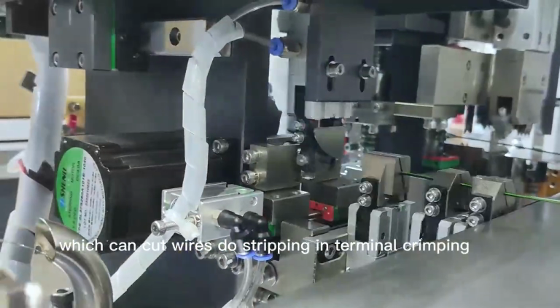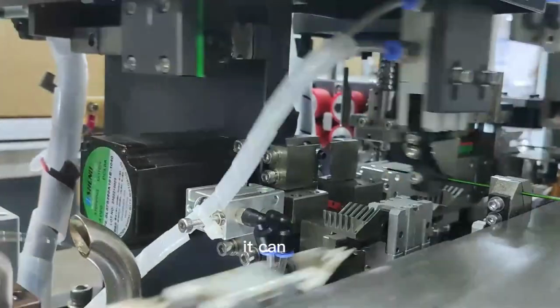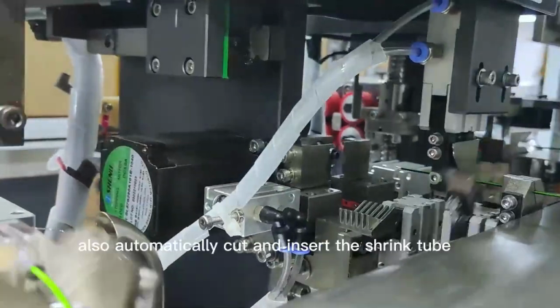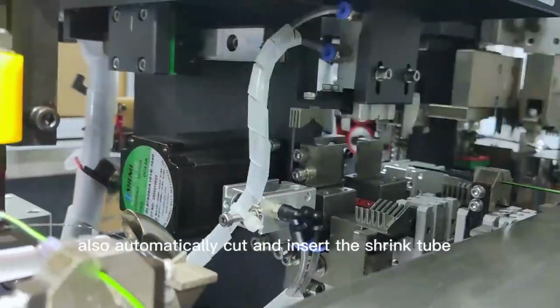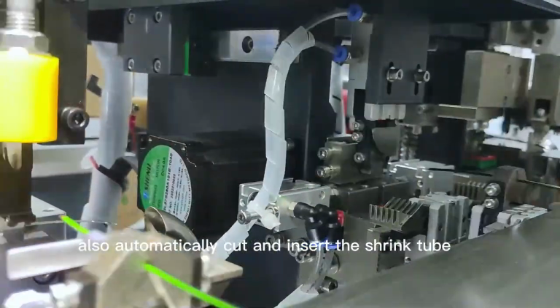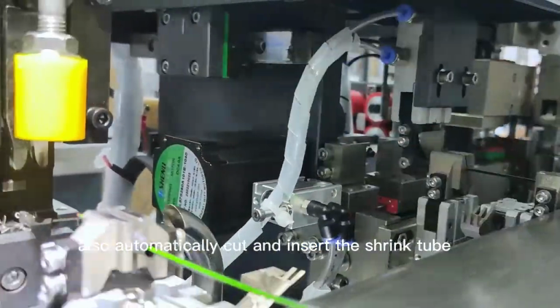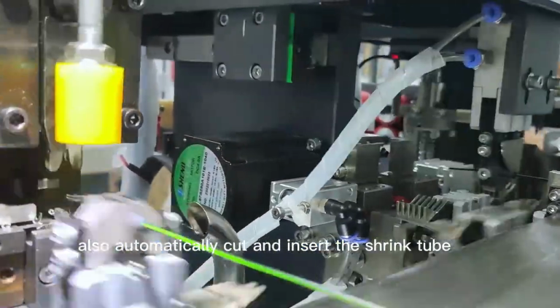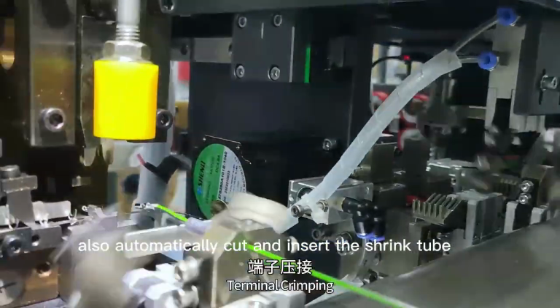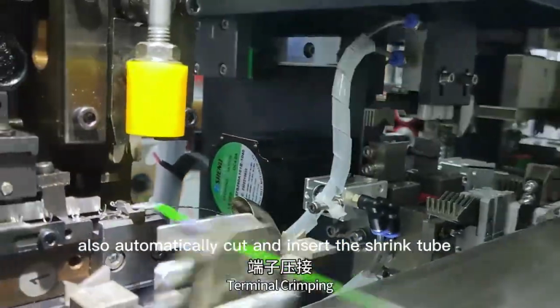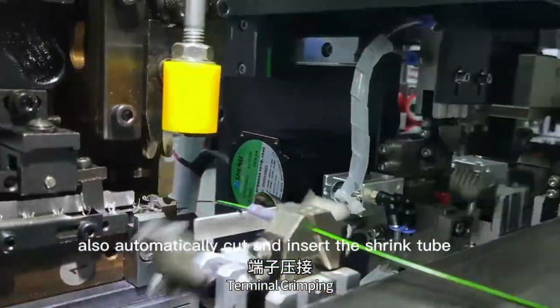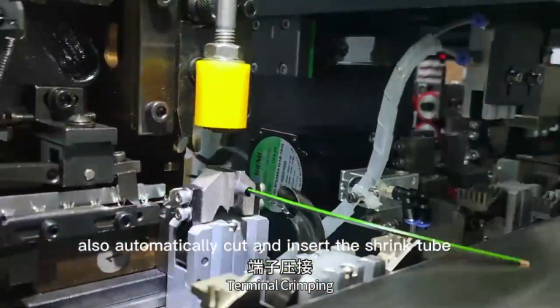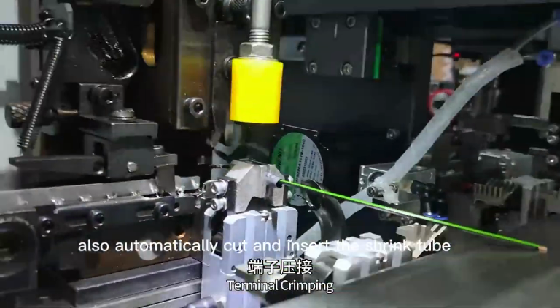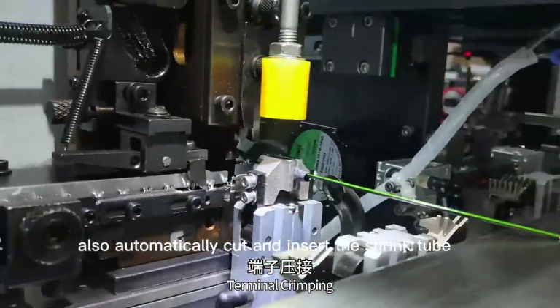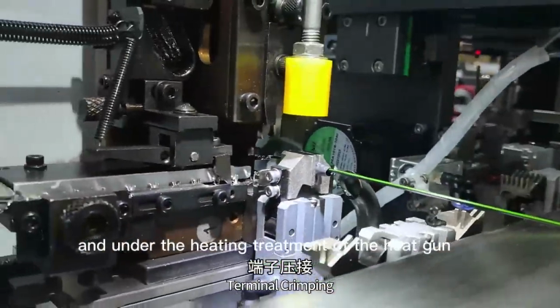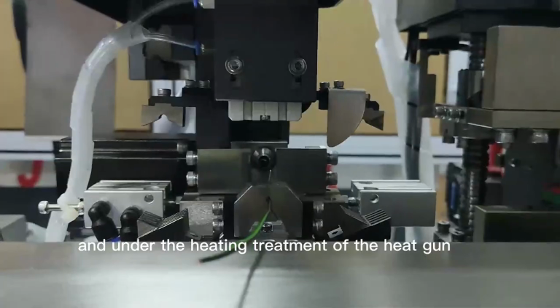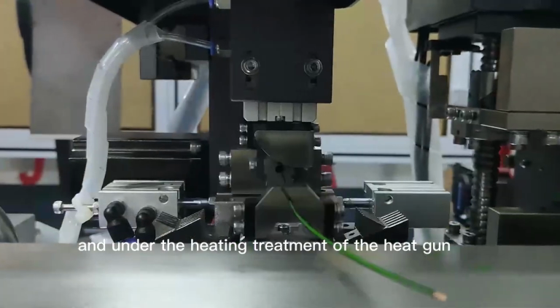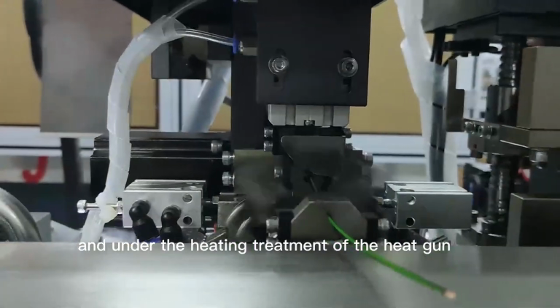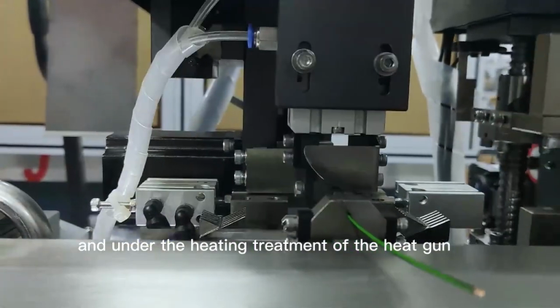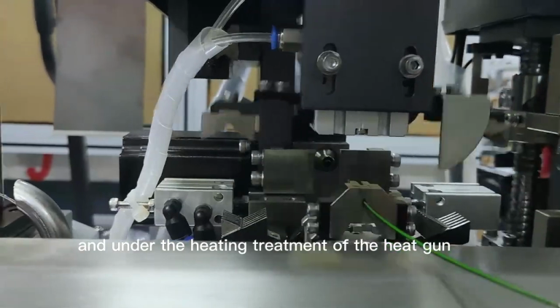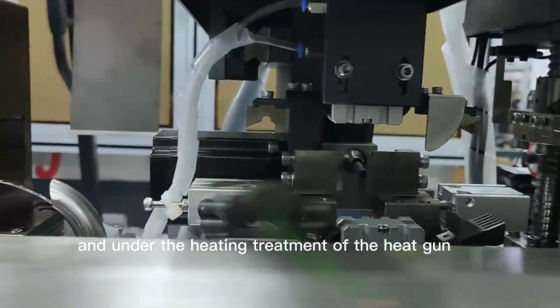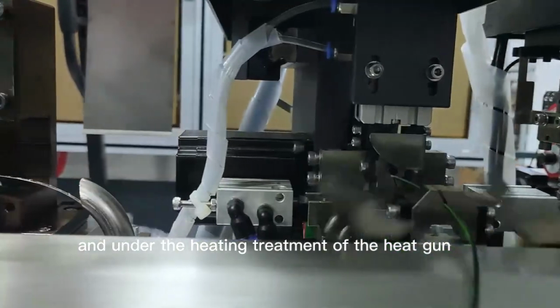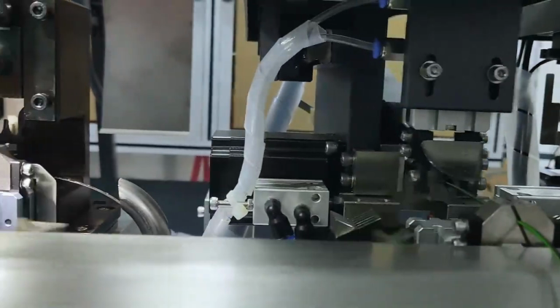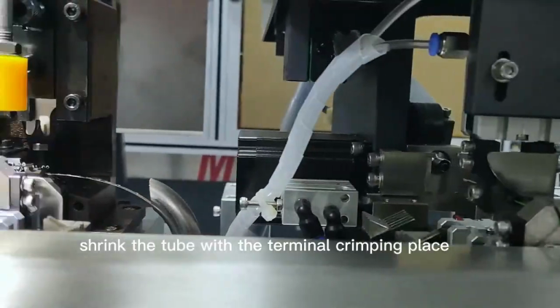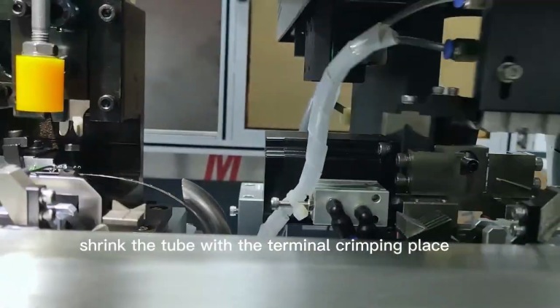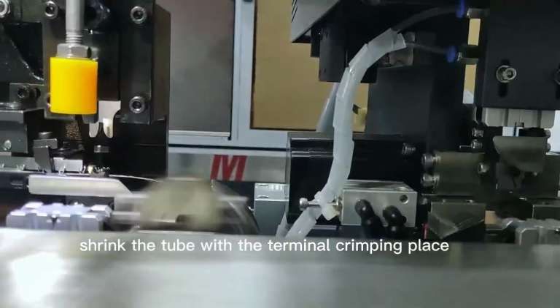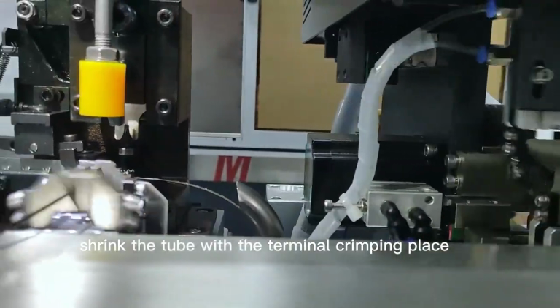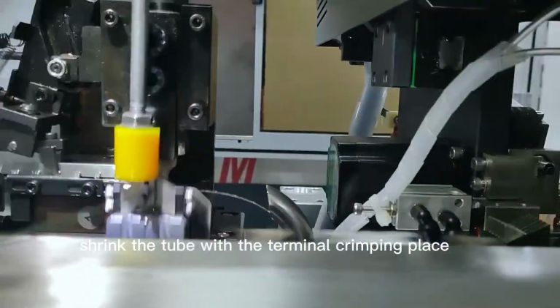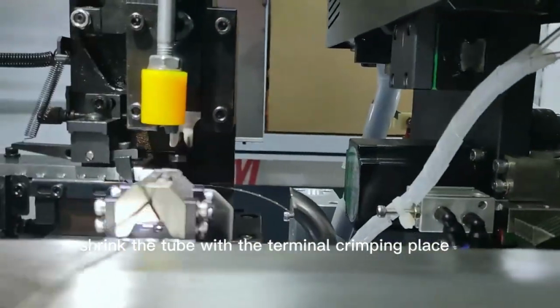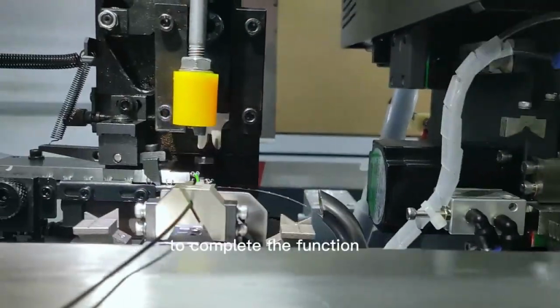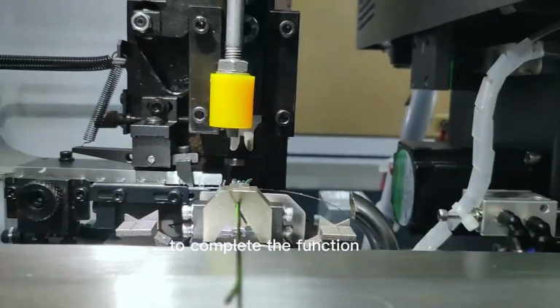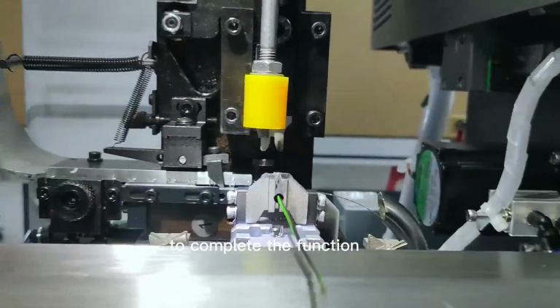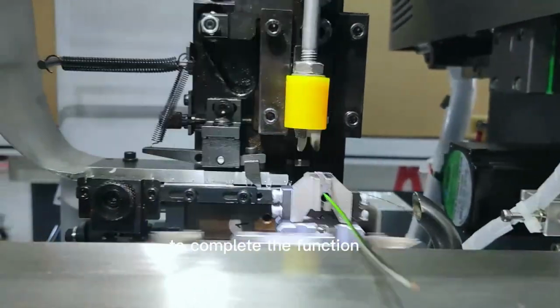It can also automatically cut and insert the shrink tube, and under the heating treatment of the heat gun, shrink the tube at the terminal crimping place to complete the function.